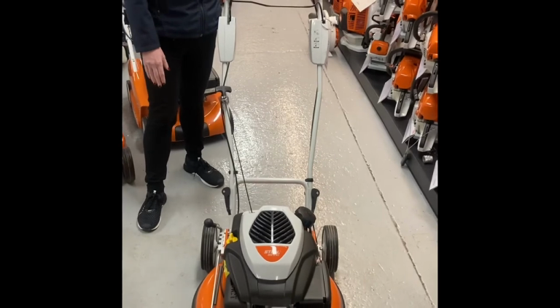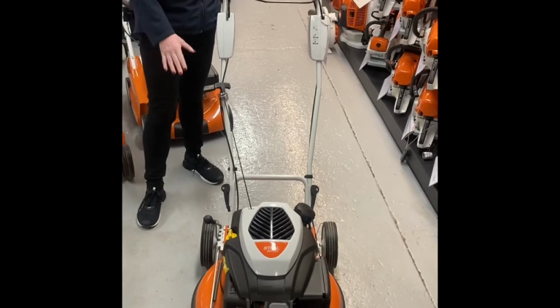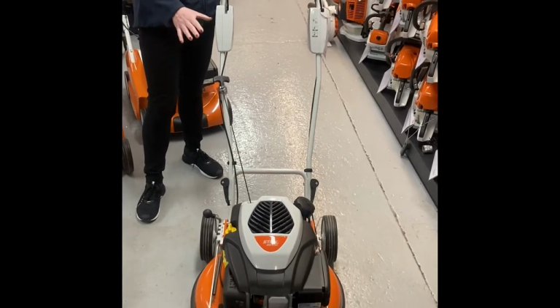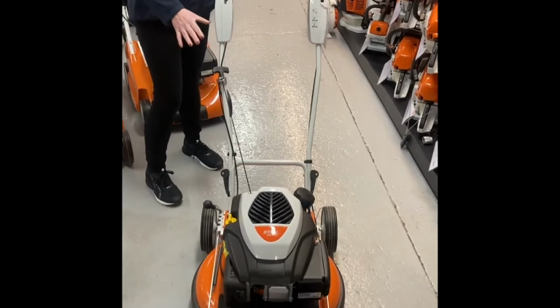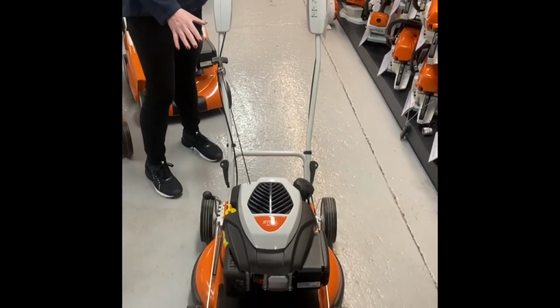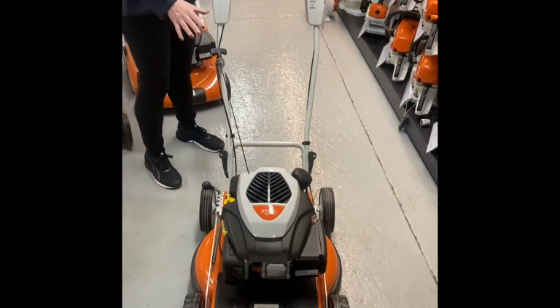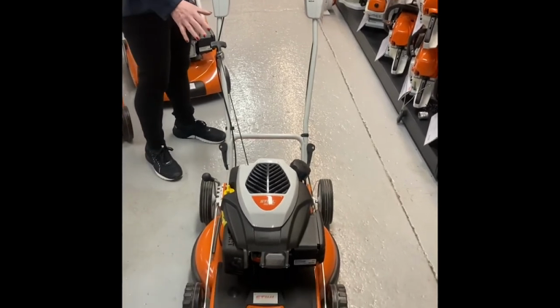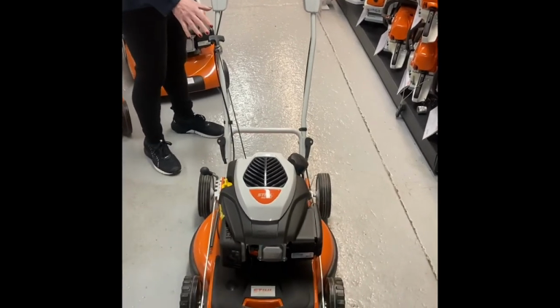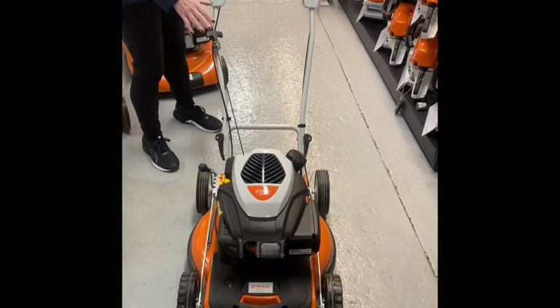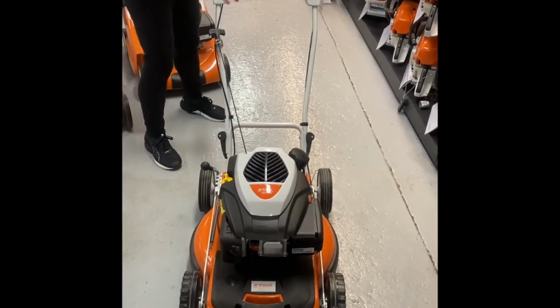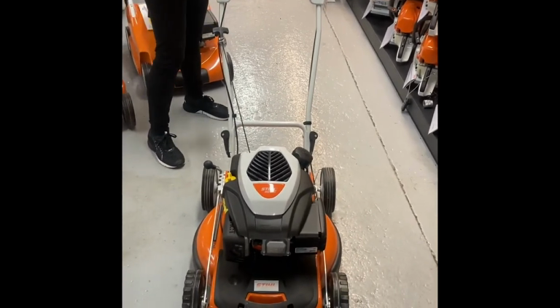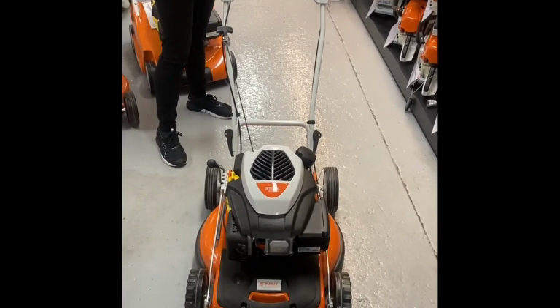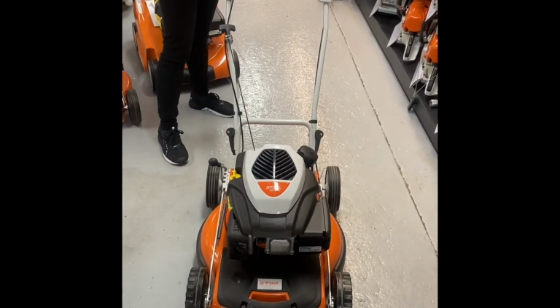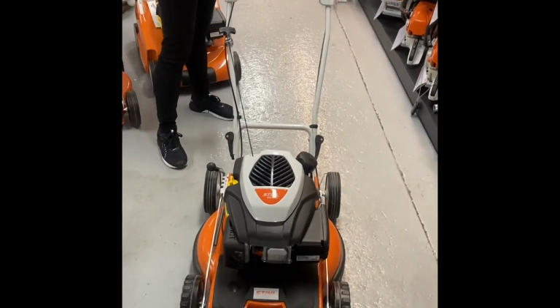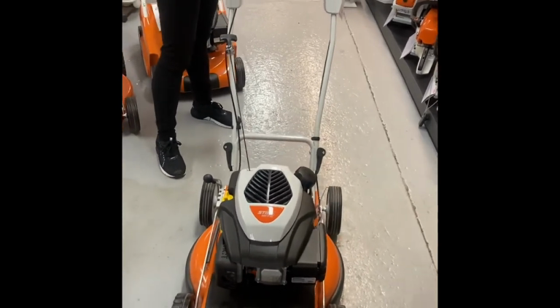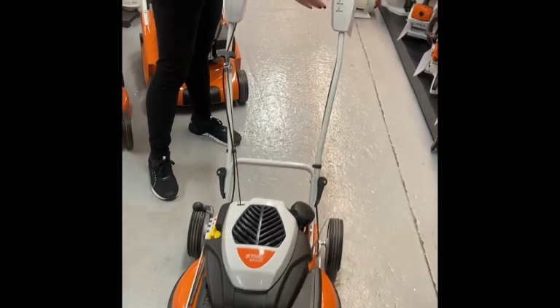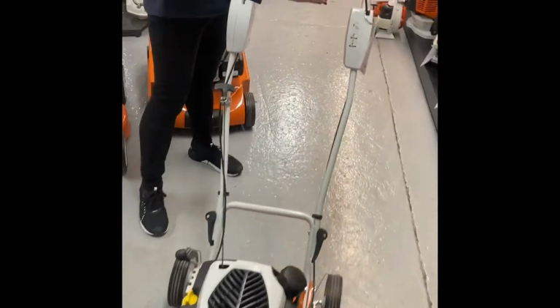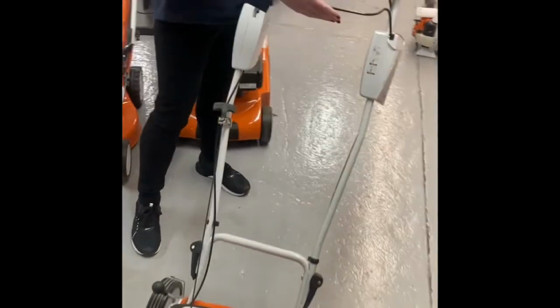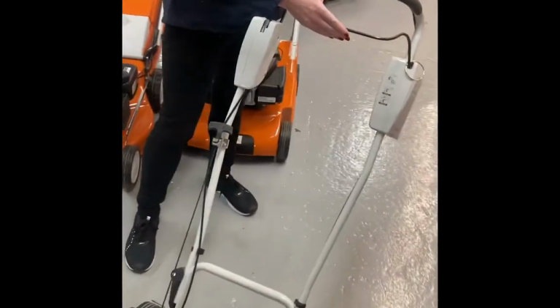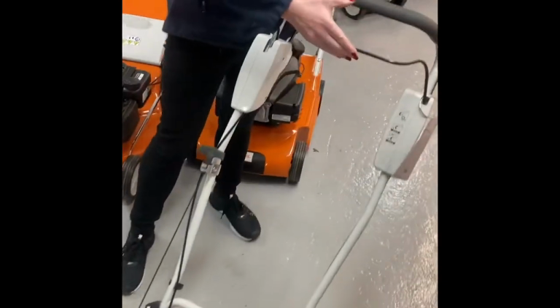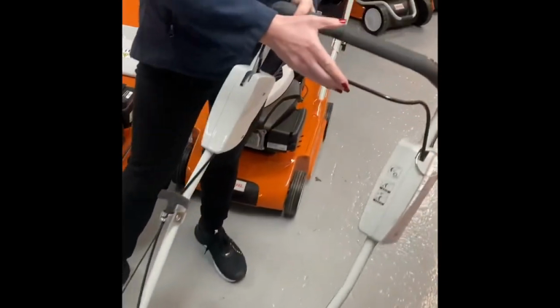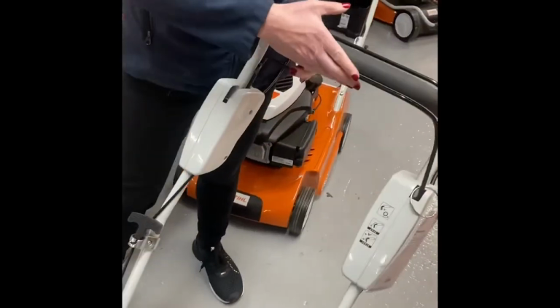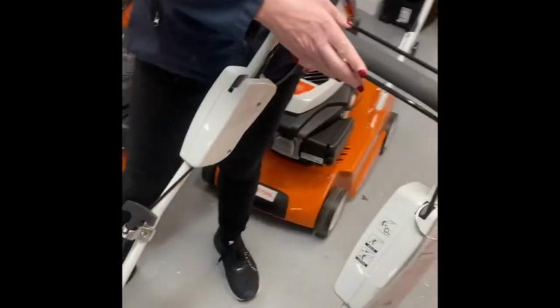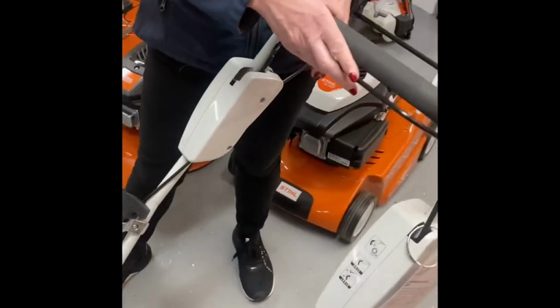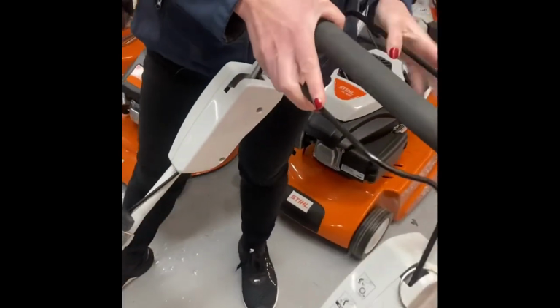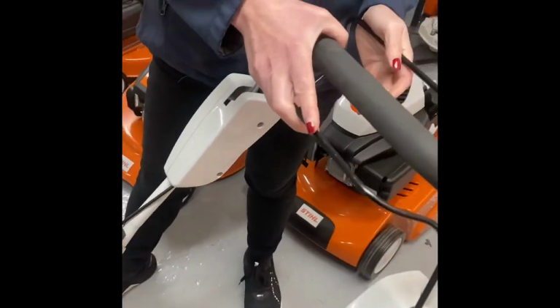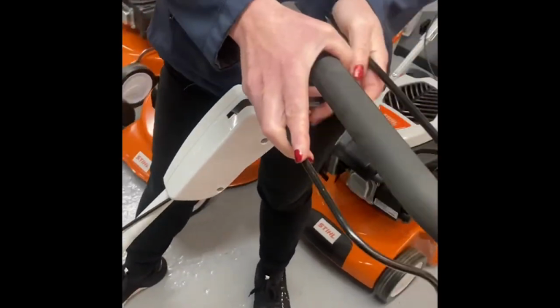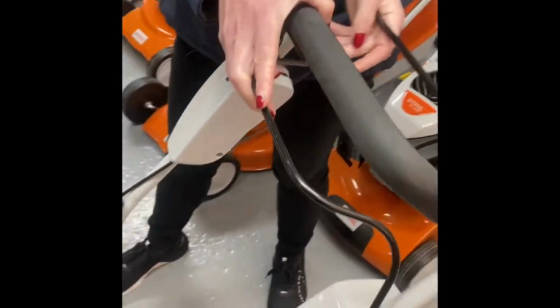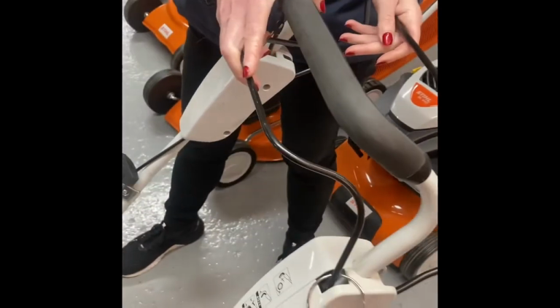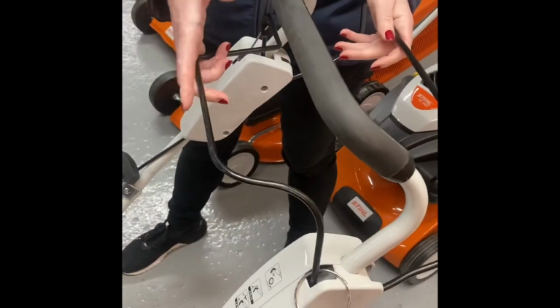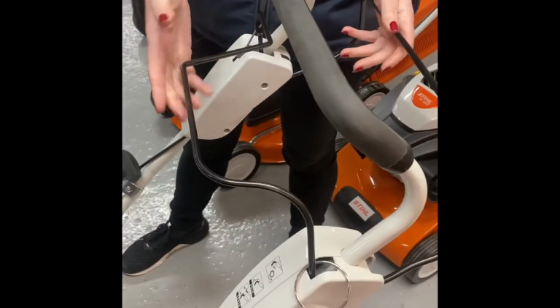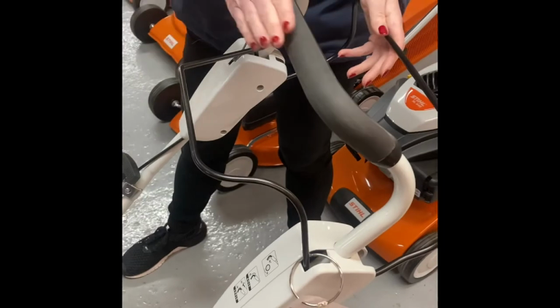It's a great mower from Stihl that has a drive system on it as well. You simply hold the handle to engage drive and make it go.